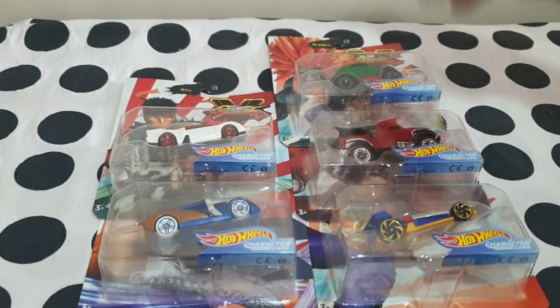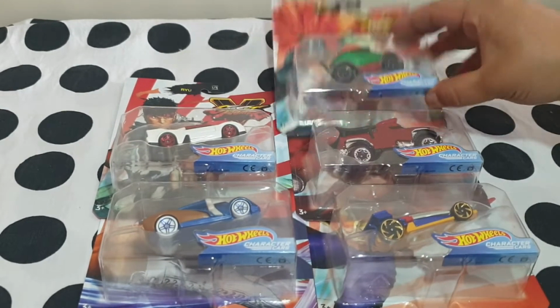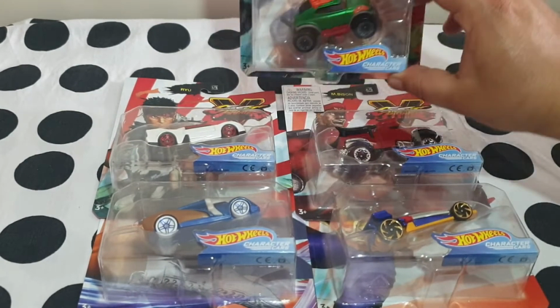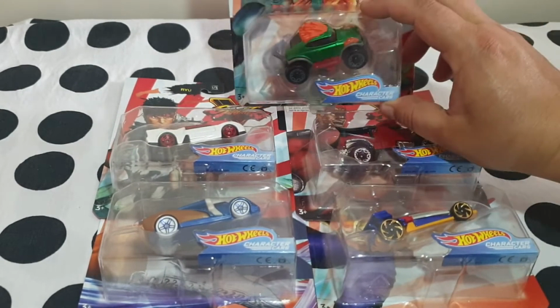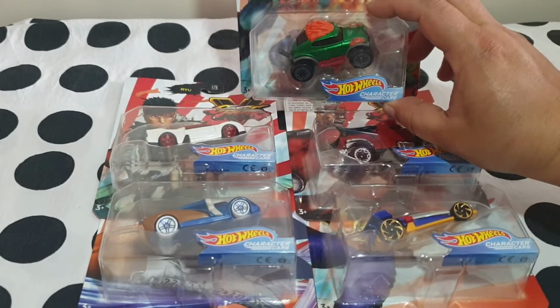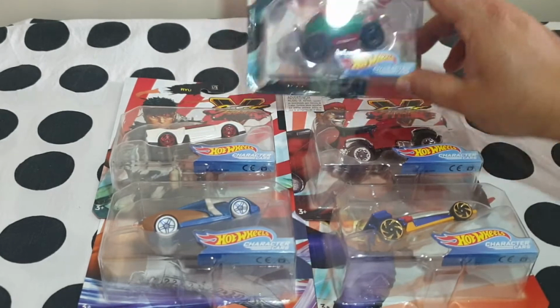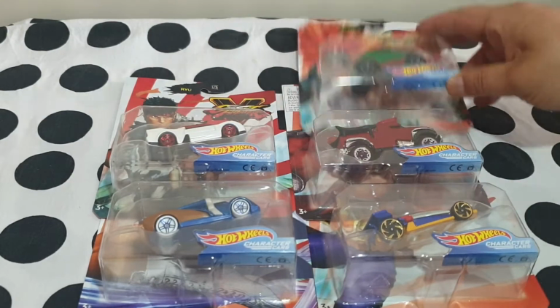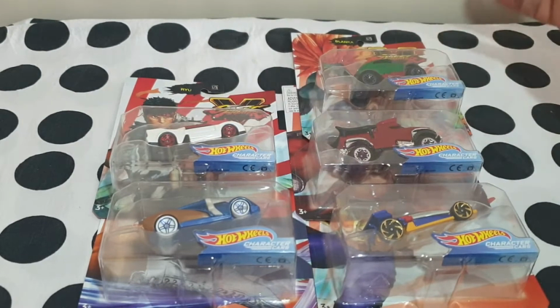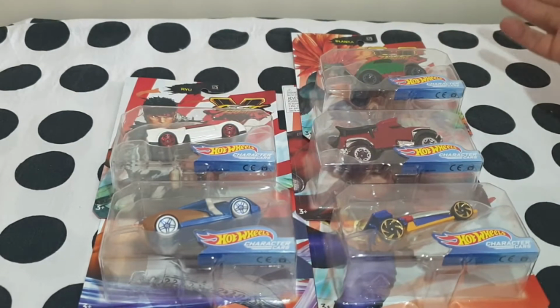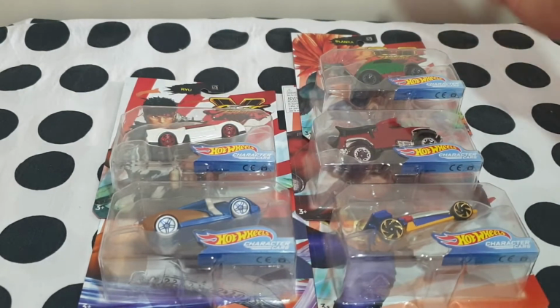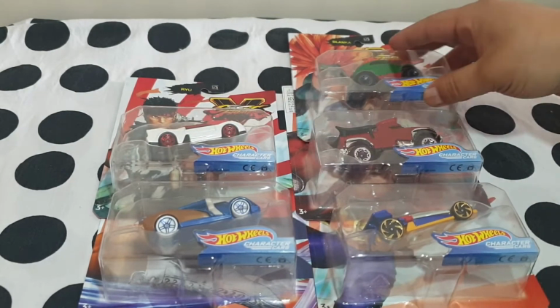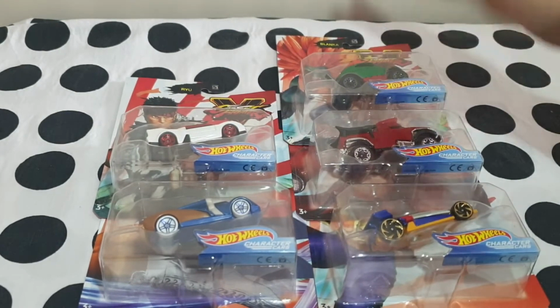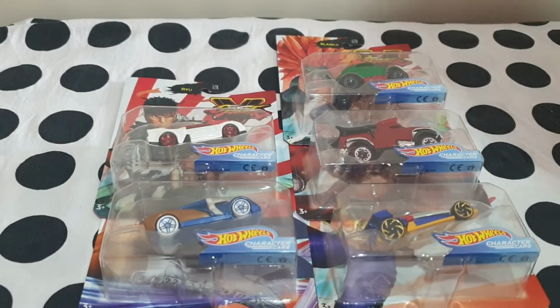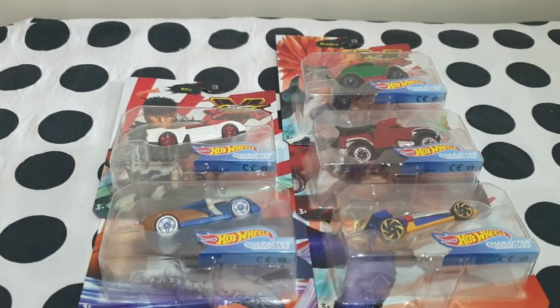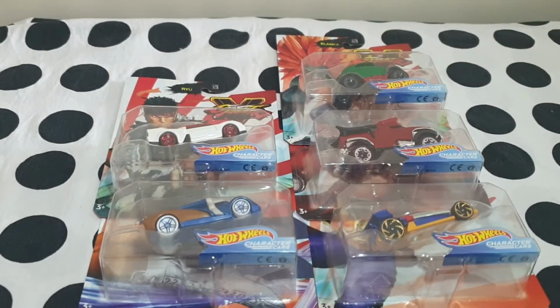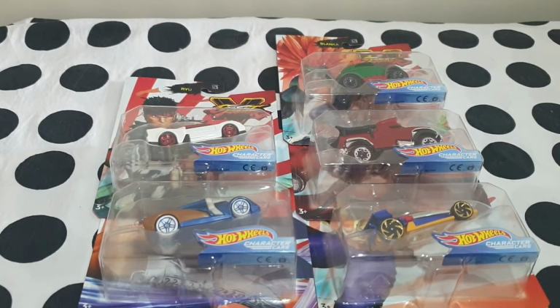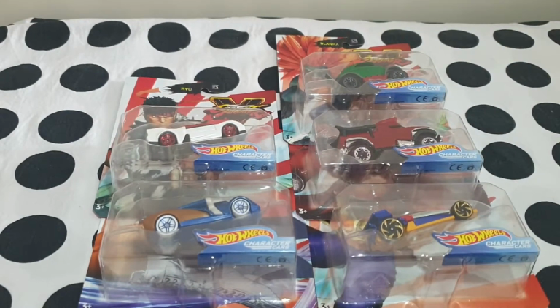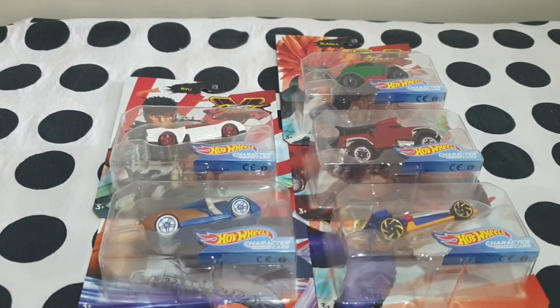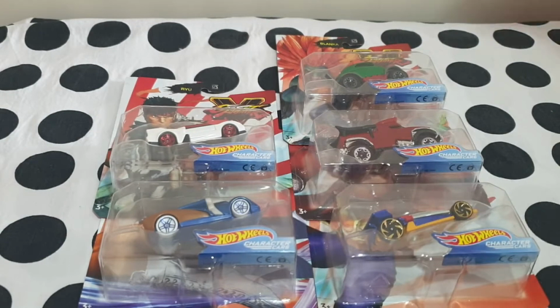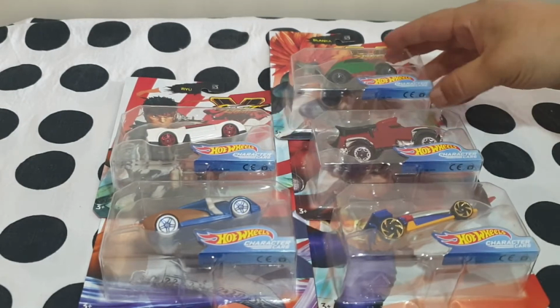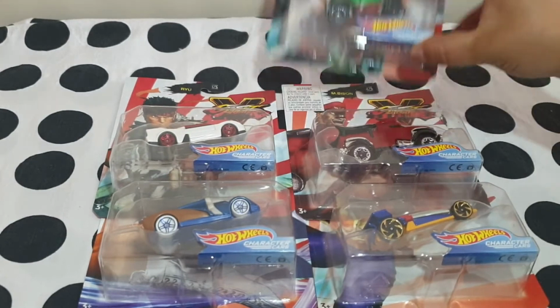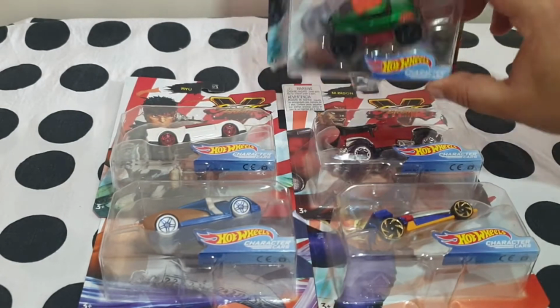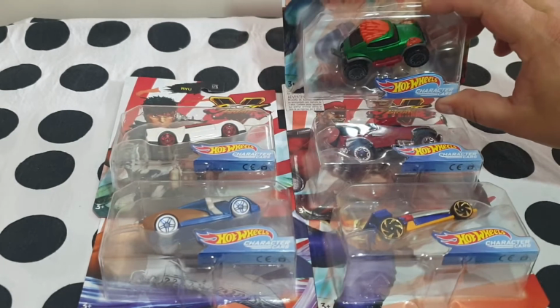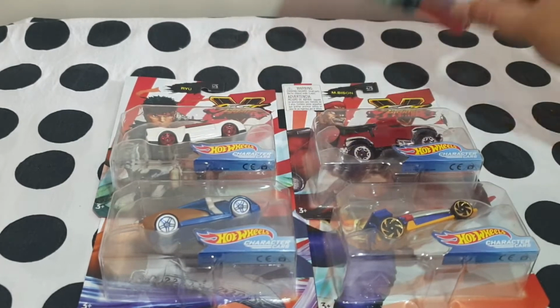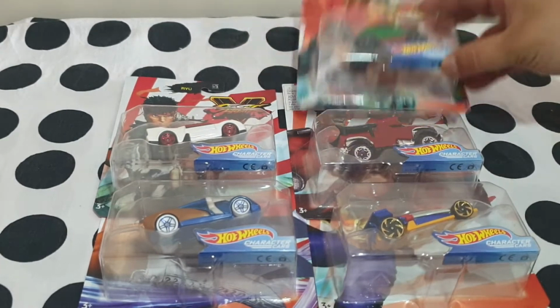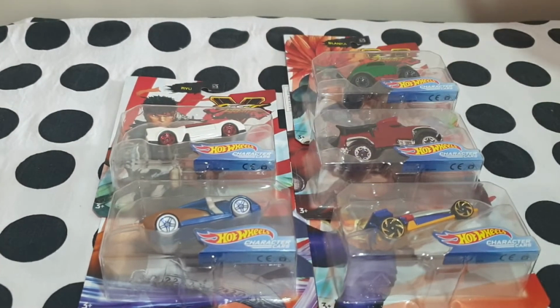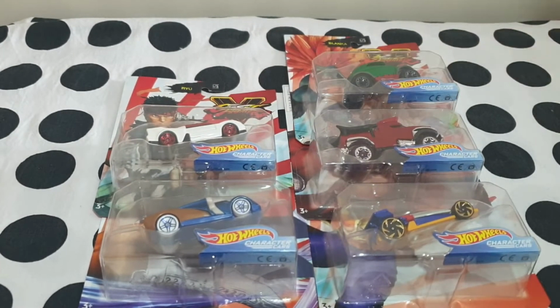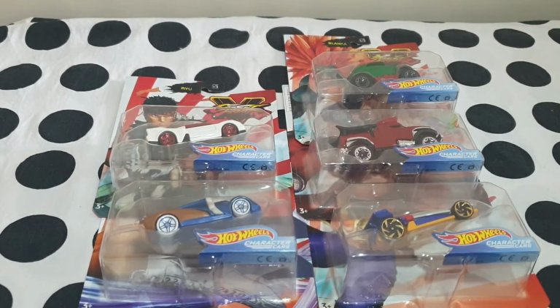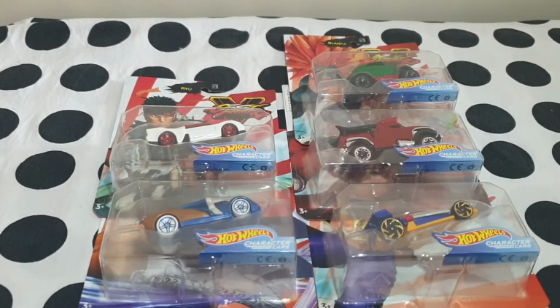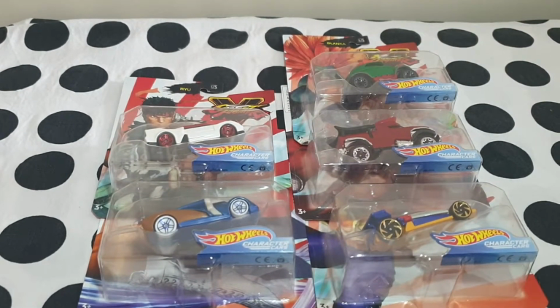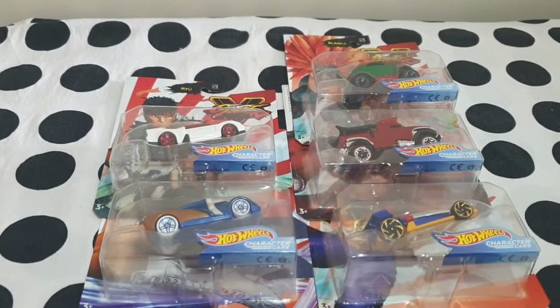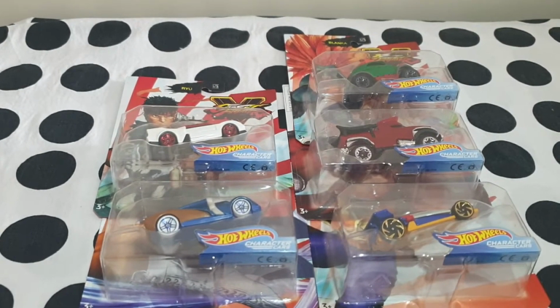I'm pretty sure it's not that rare, it was just a question of luck. Every time I went in shopping or hunting Hot Wheels, they seem to always be out of Blanca, so I genuinely hope no one else is struggling like me.